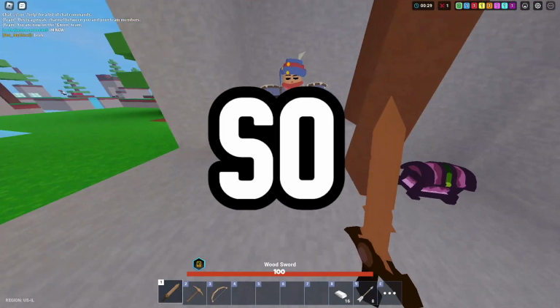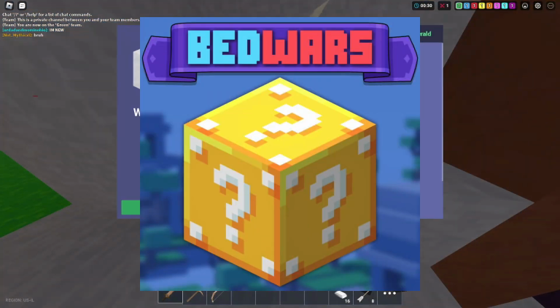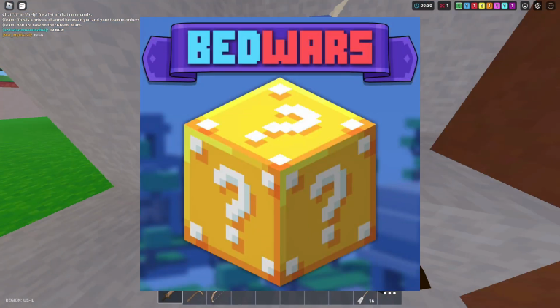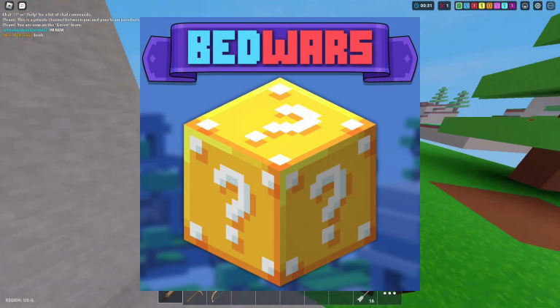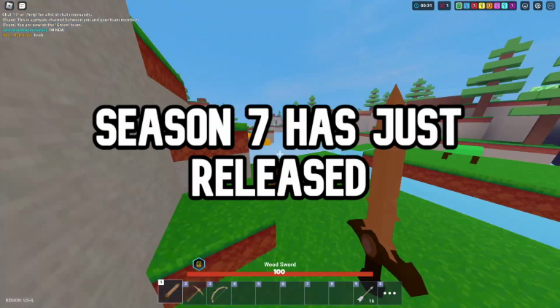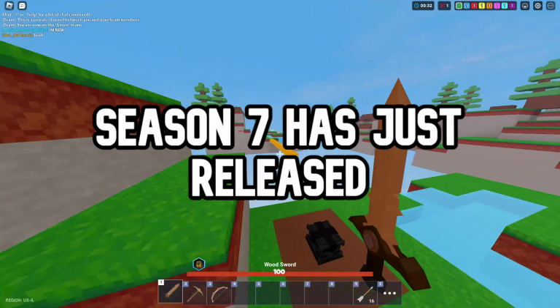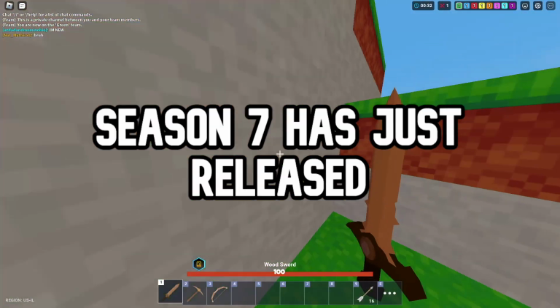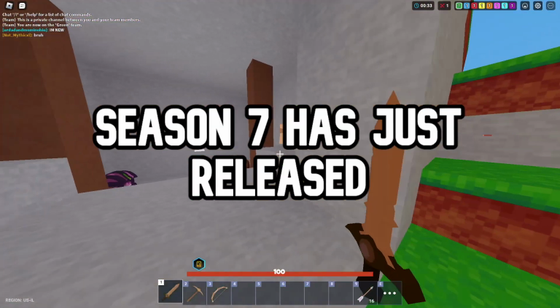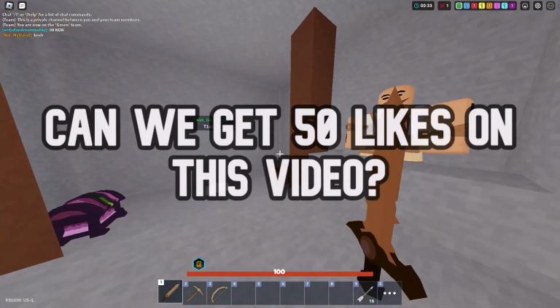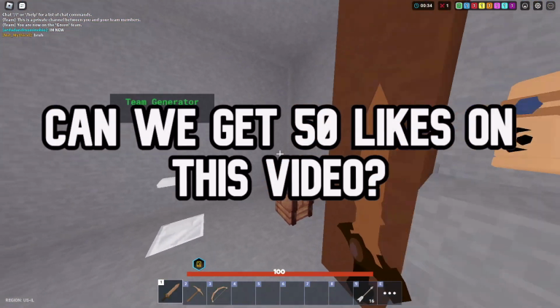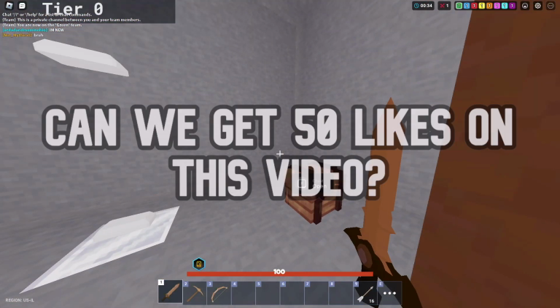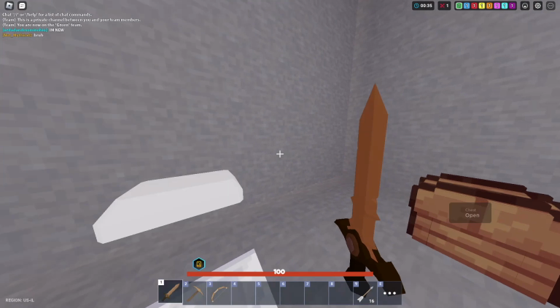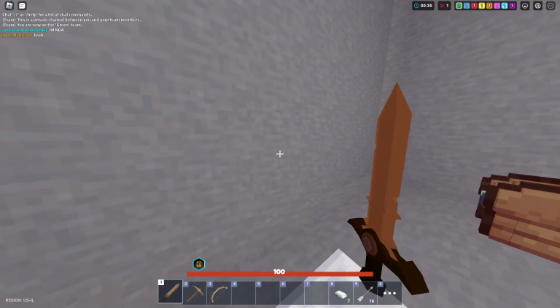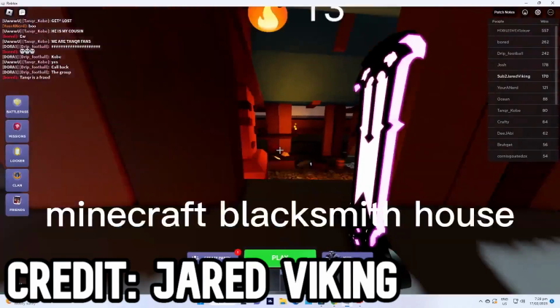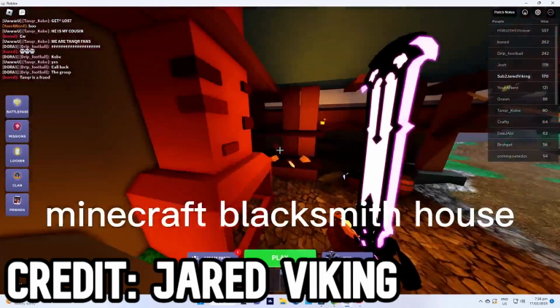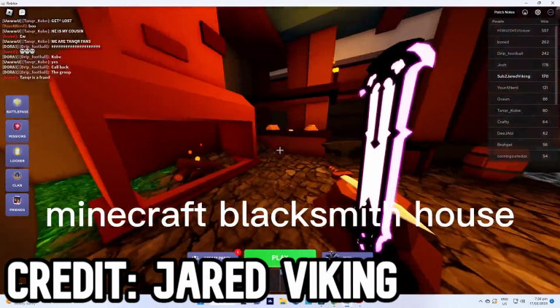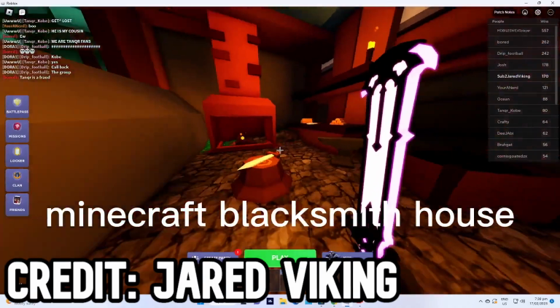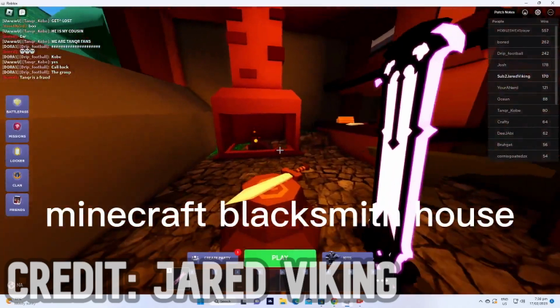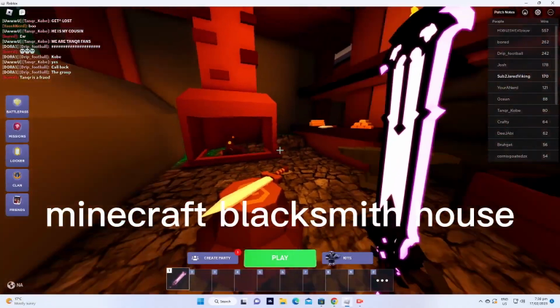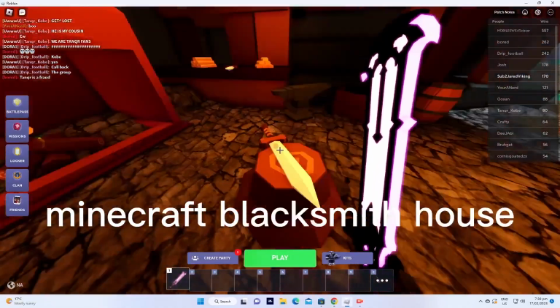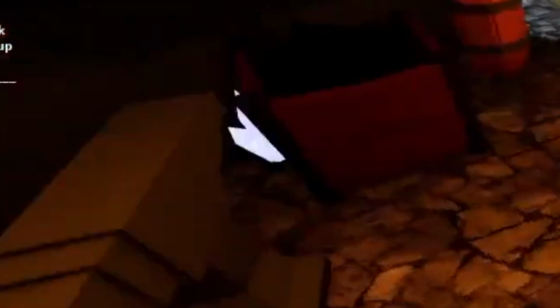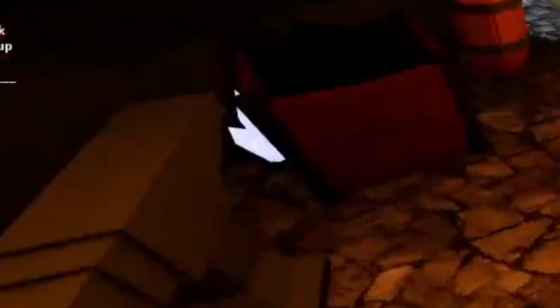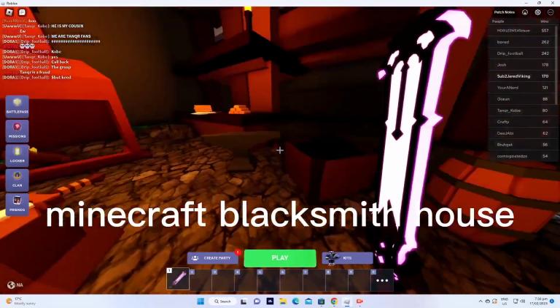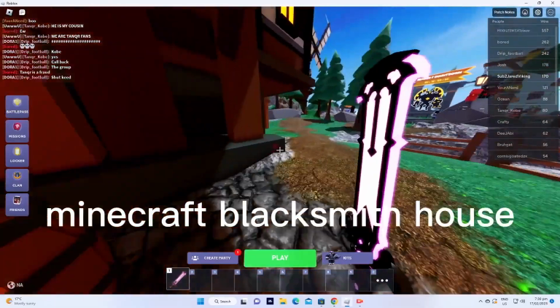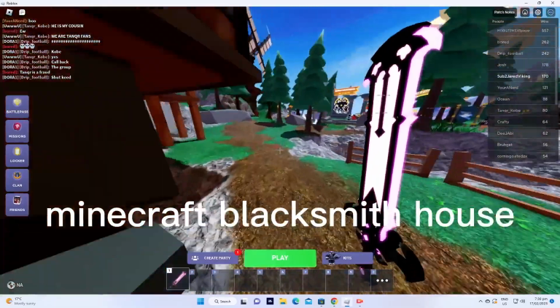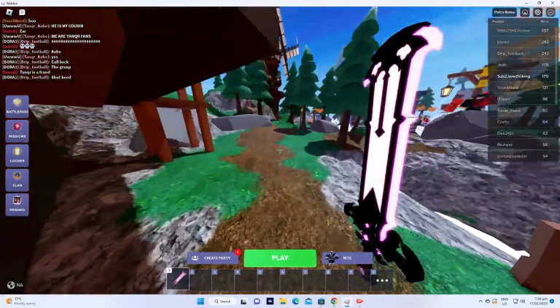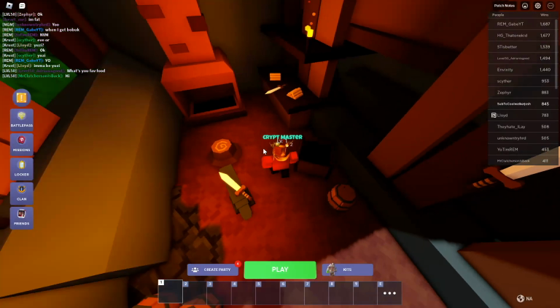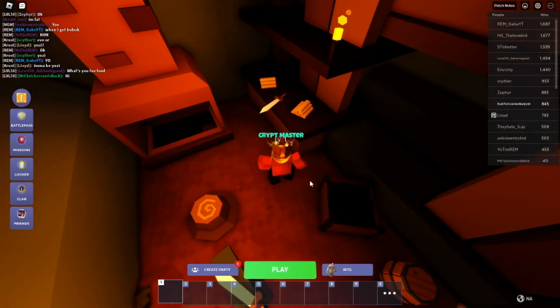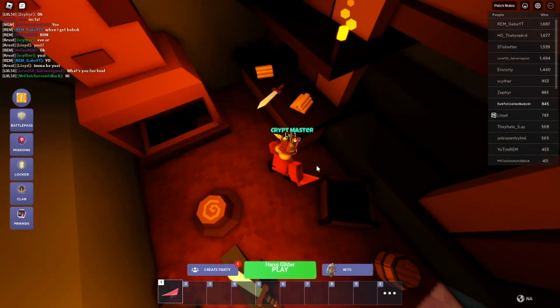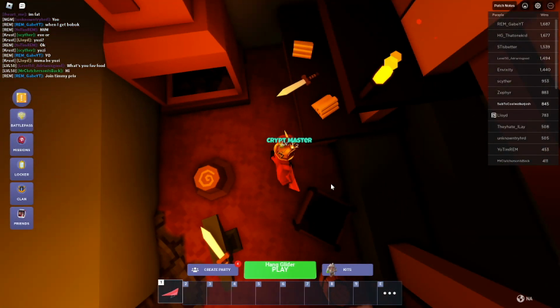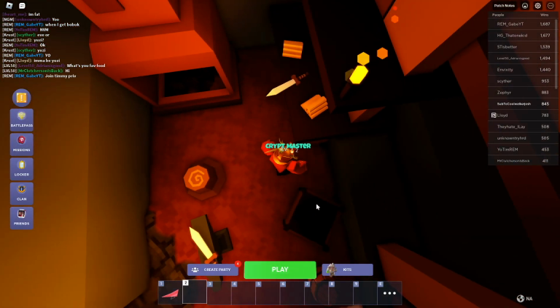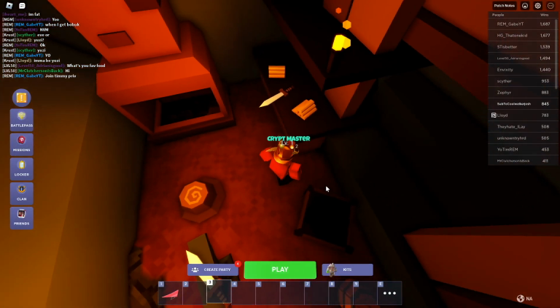Roblox Bed Wars Season 7 just released, meaning that there is a new lobby. In the area next to the anvil, you can see that there's a crystal there, which looks like iron. In the new Season 7 lobby, the crystal is gone.